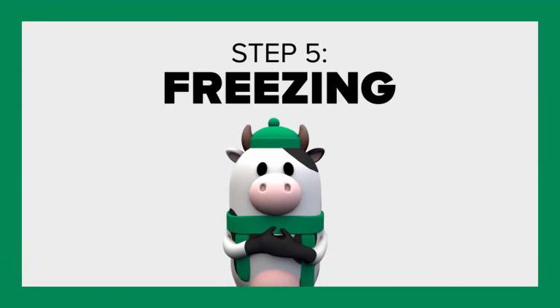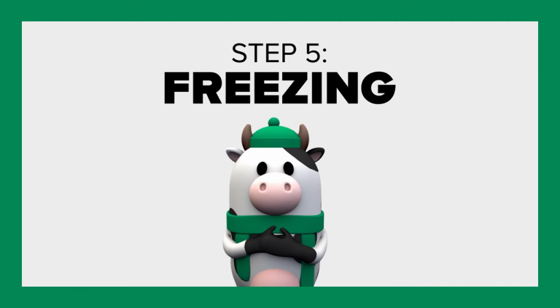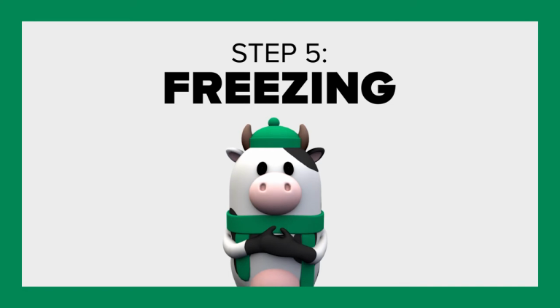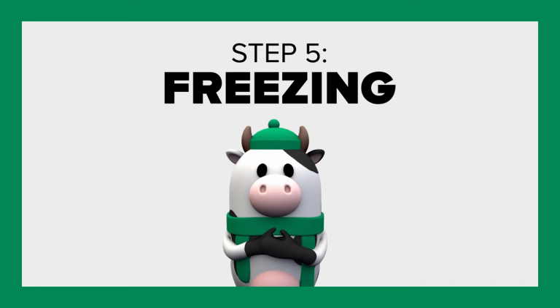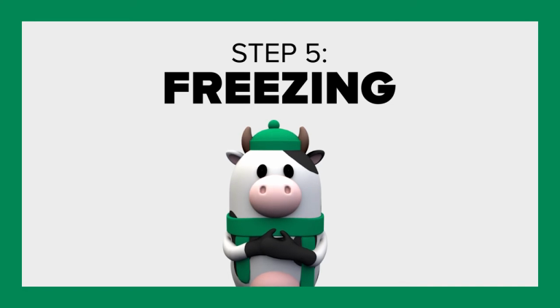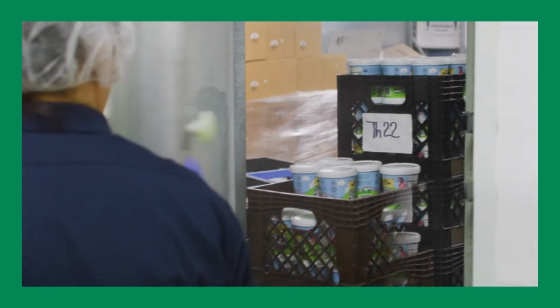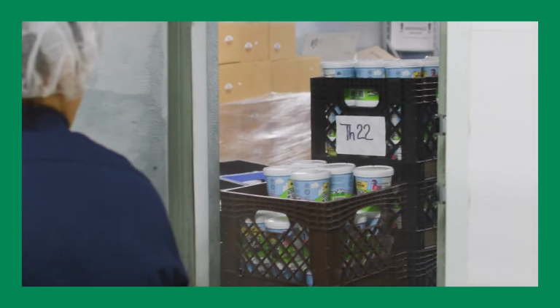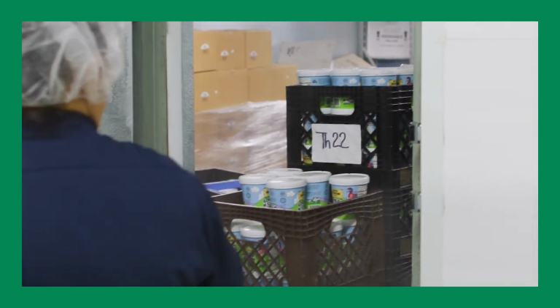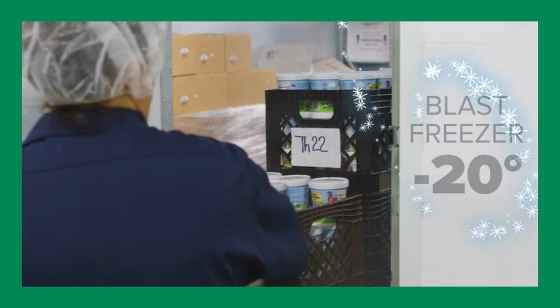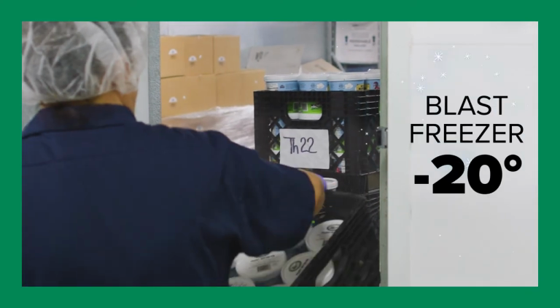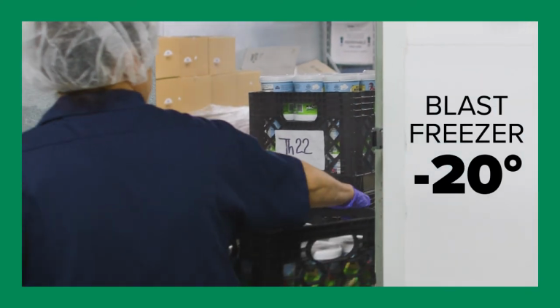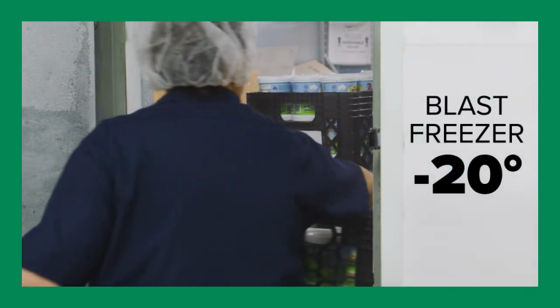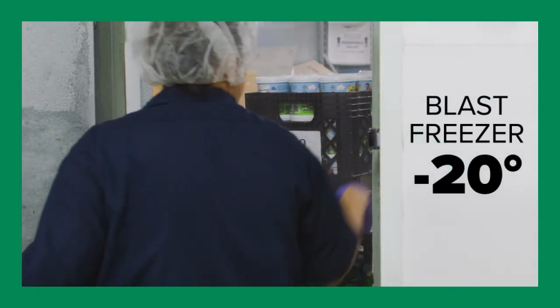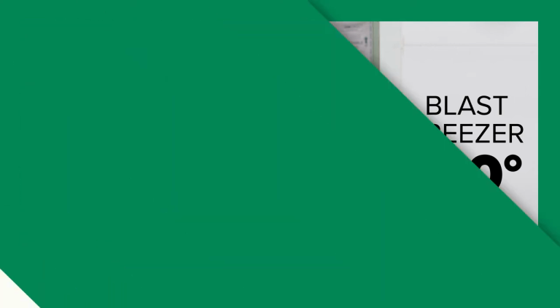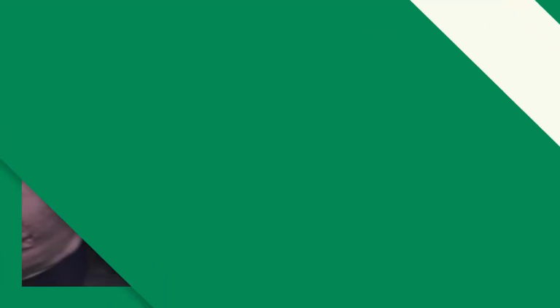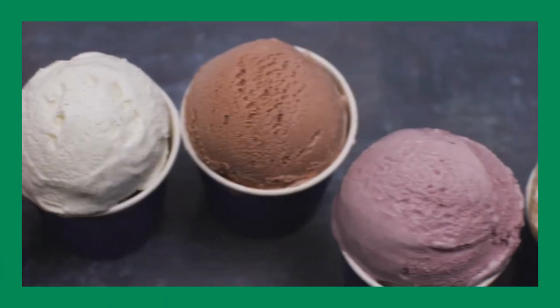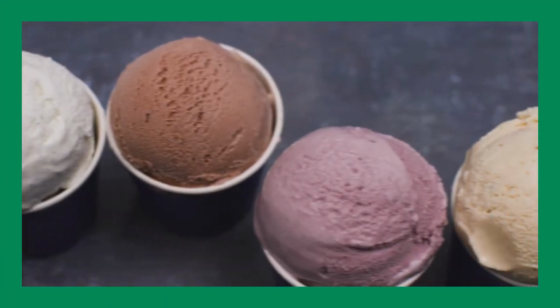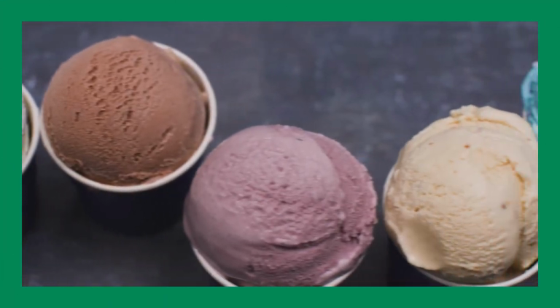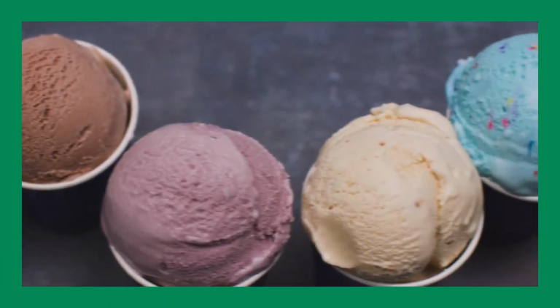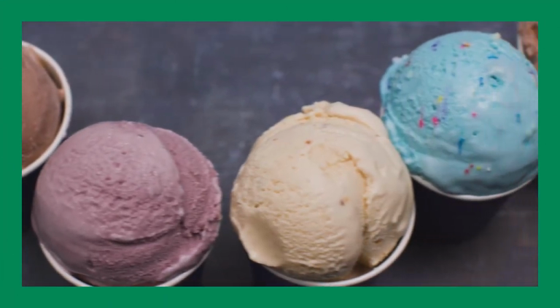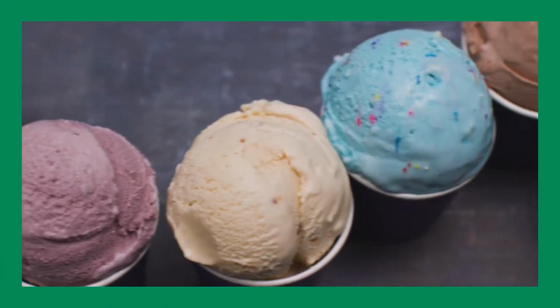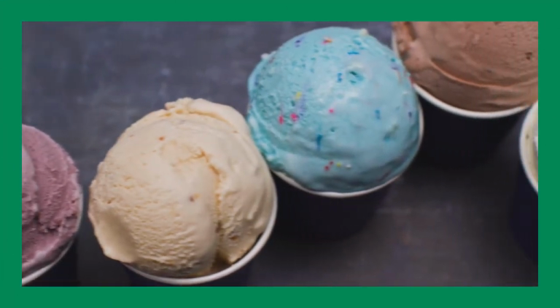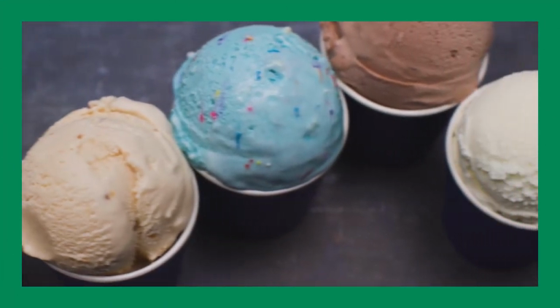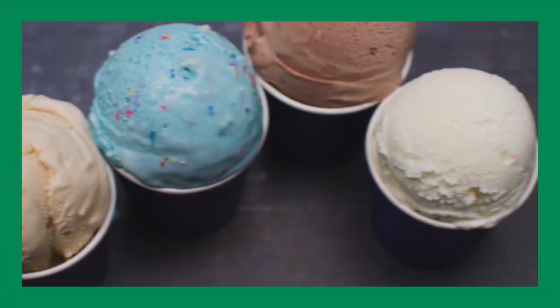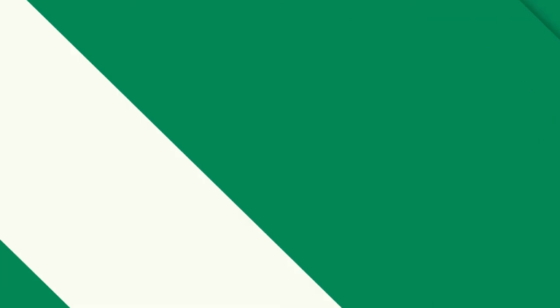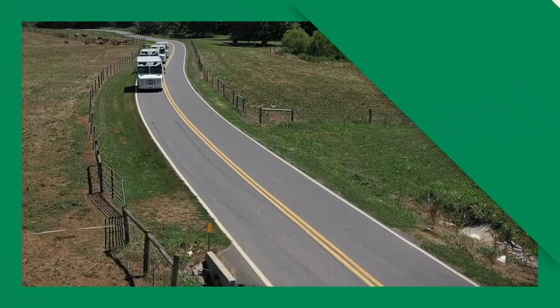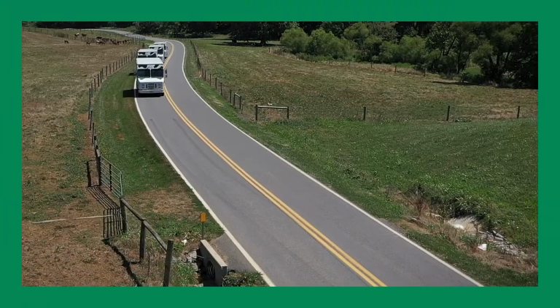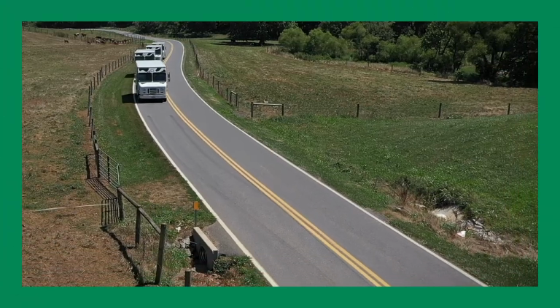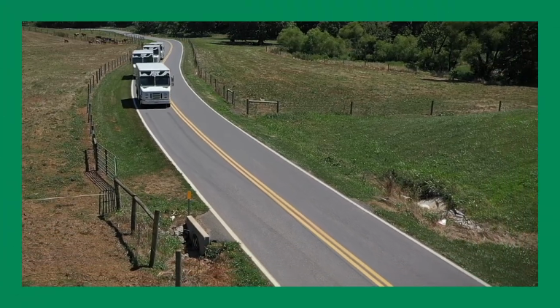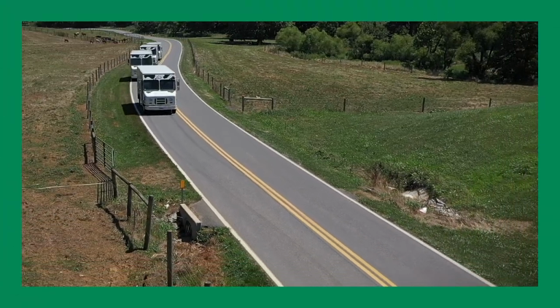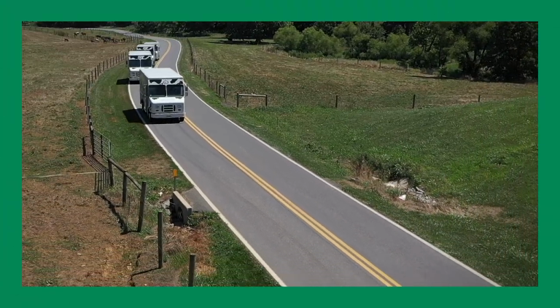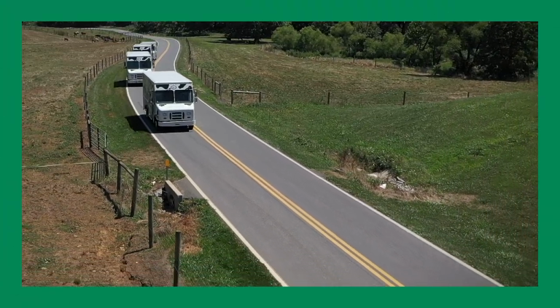Then the ice cream containers are moved into the blast freezer — a freezer that reaches negative 20 degrees Fahrenheit. This hardens the ice cream quickly, reducing any ice crystals and keeping the texture smooth.